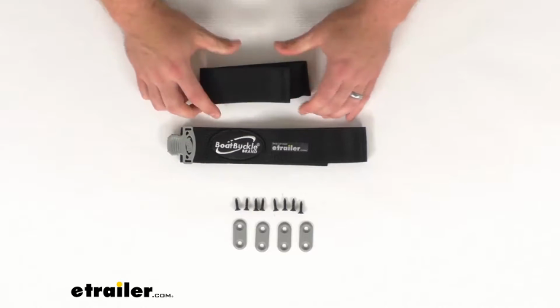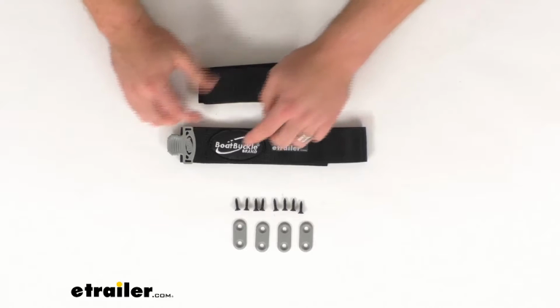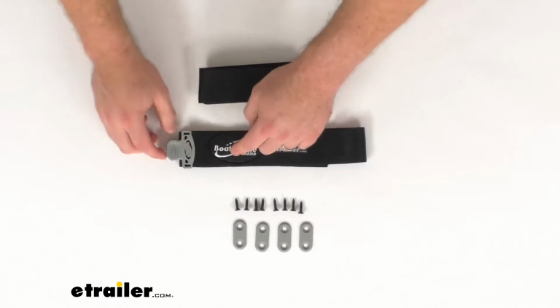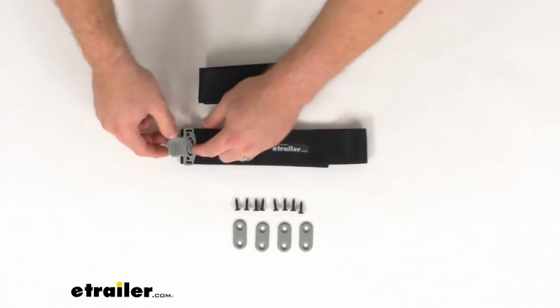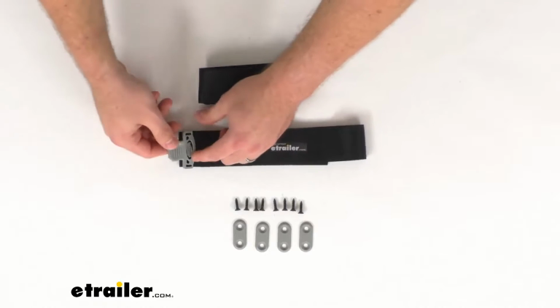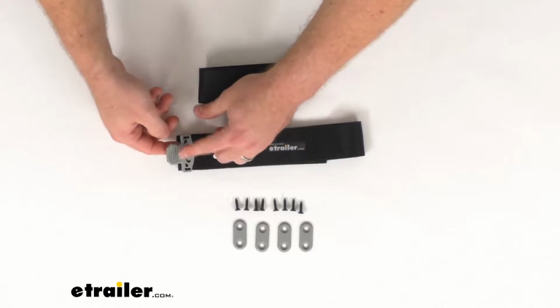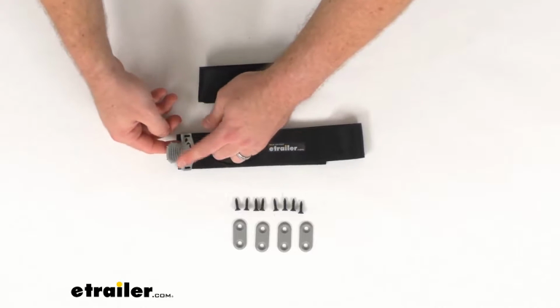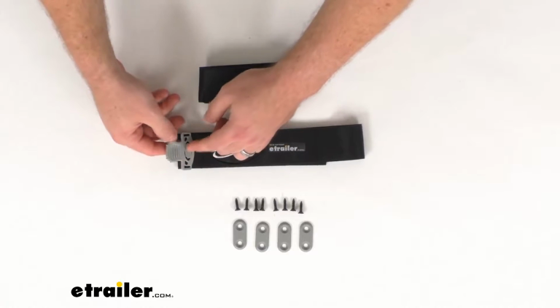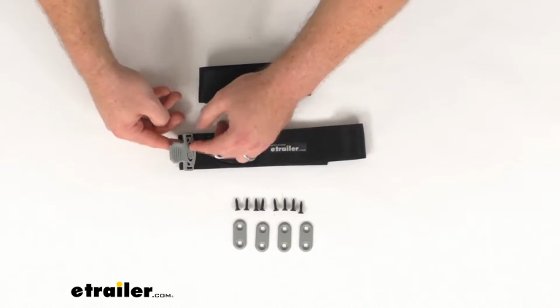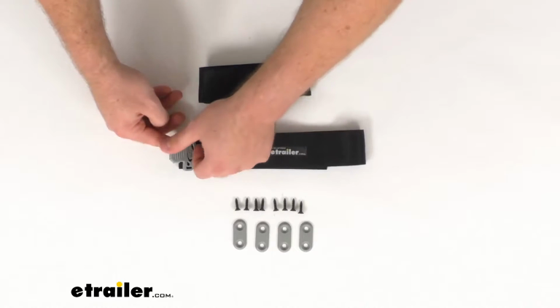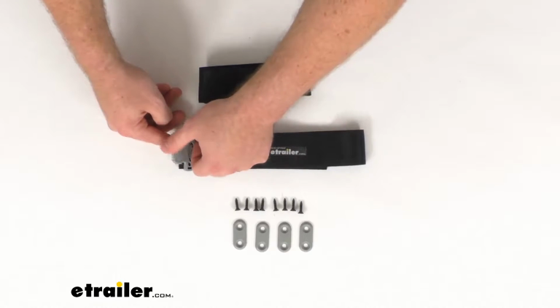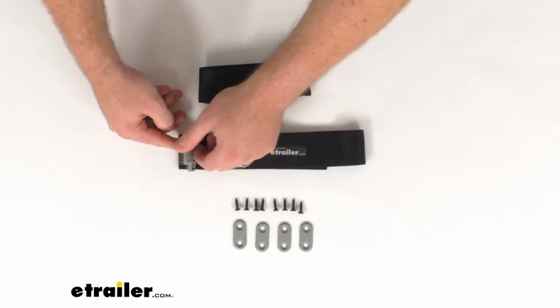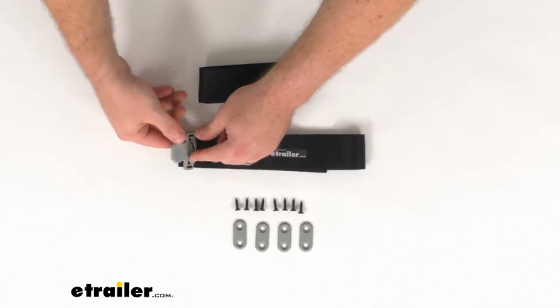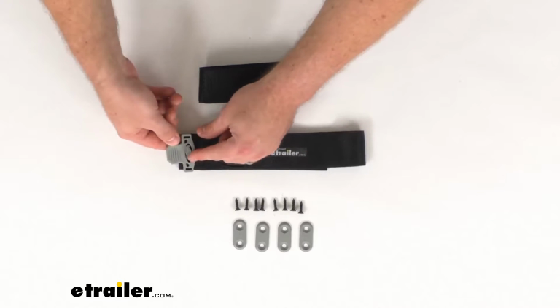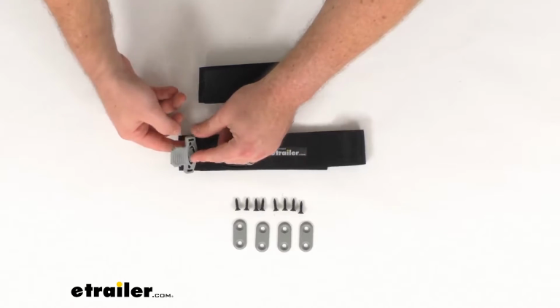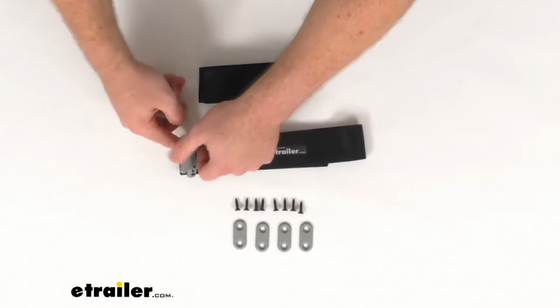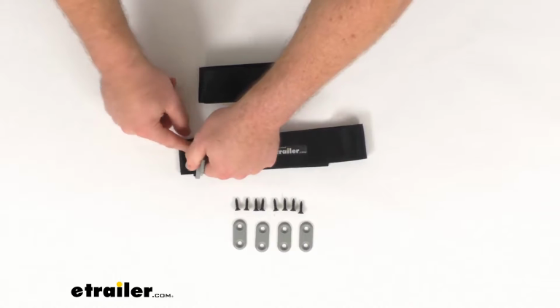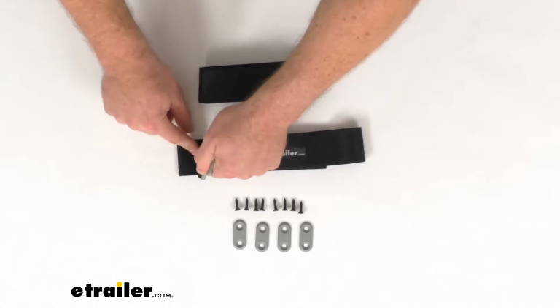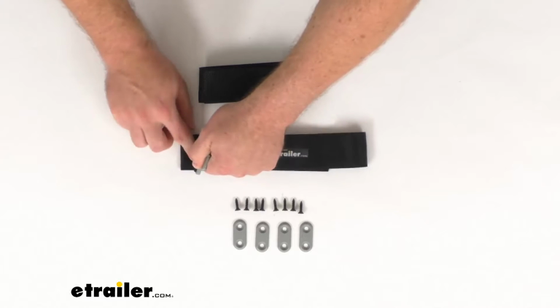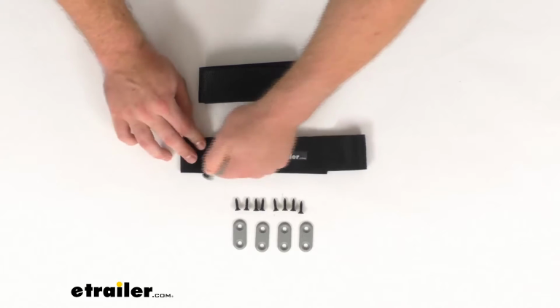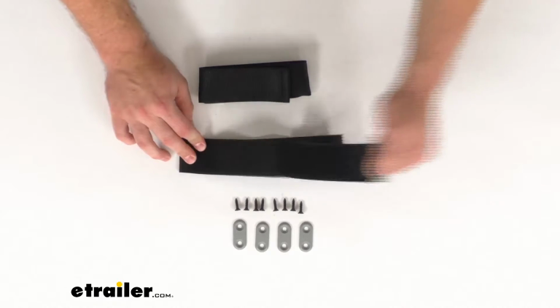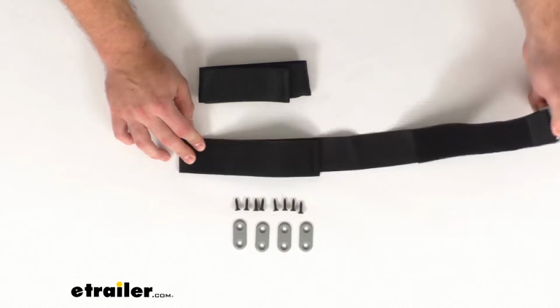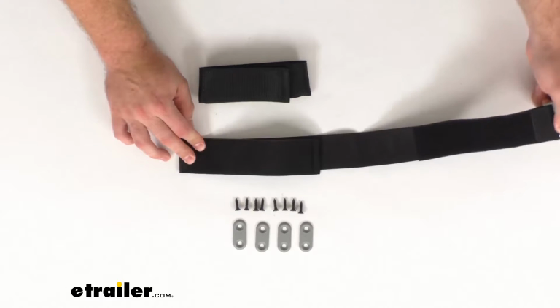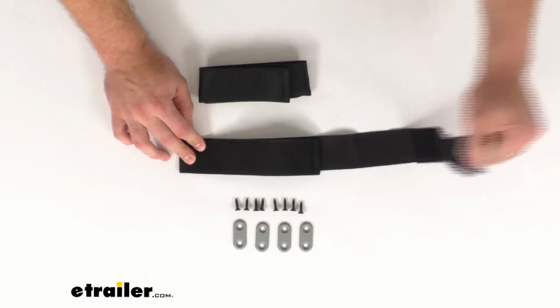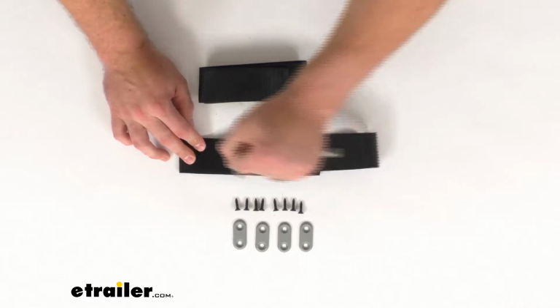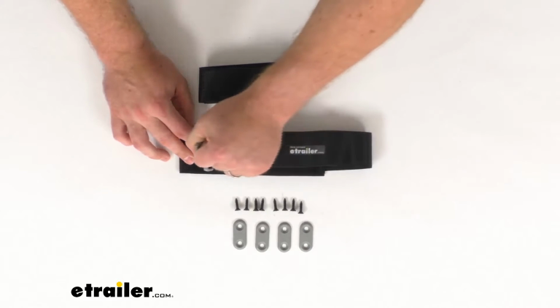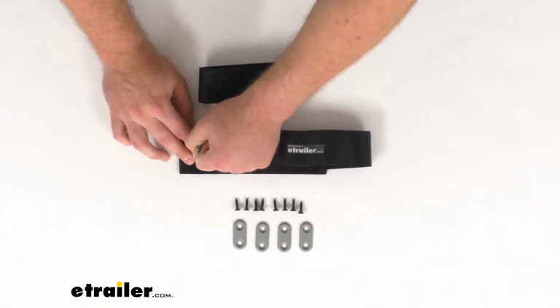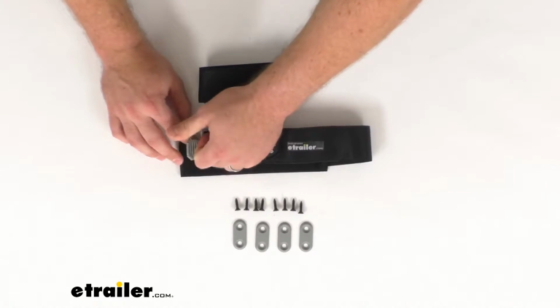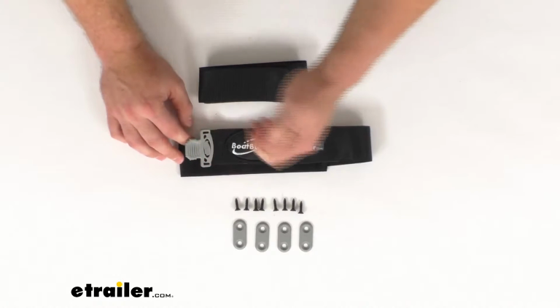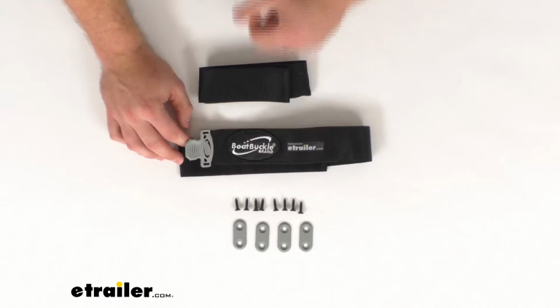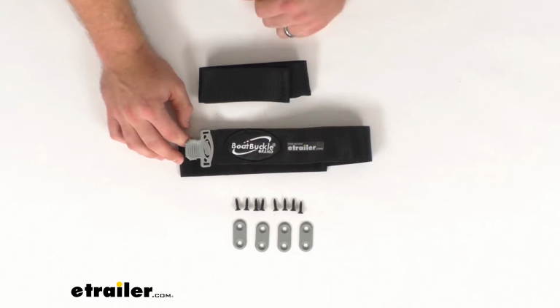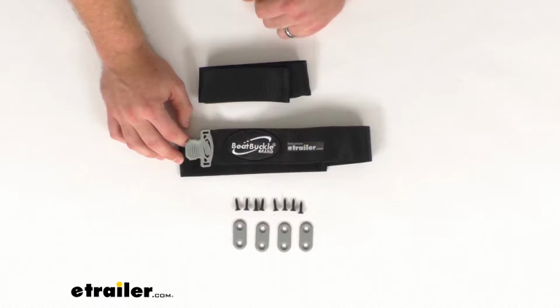The bottom strap has the SureGrip rubber-coated release handle. It's going to be very easy to hold on to and control with just one hand so you can open it up and get access to your rods.